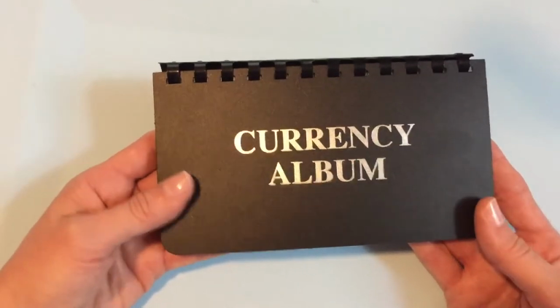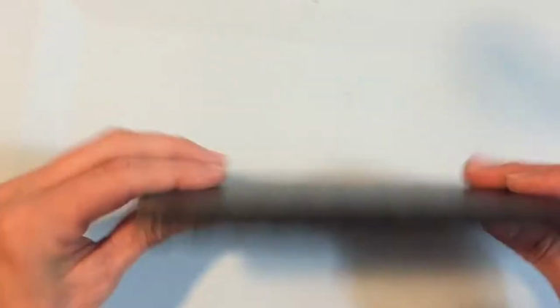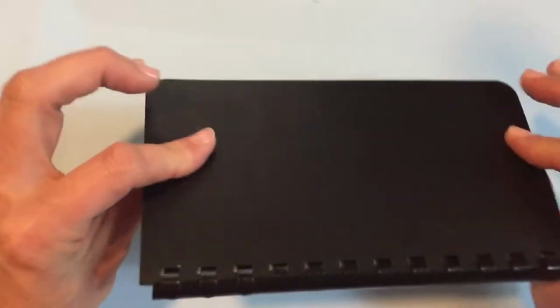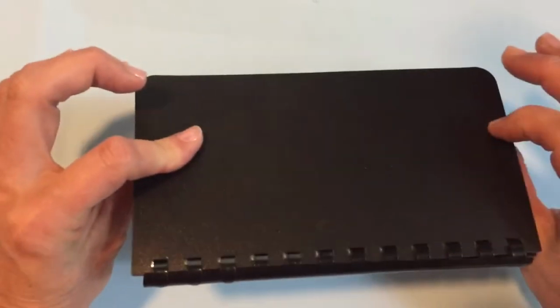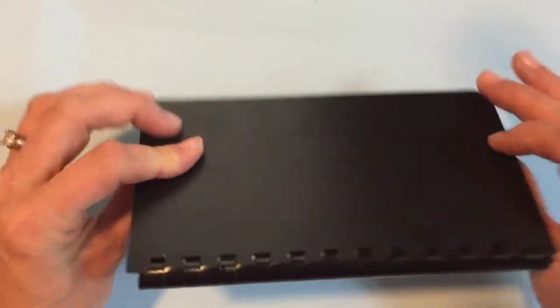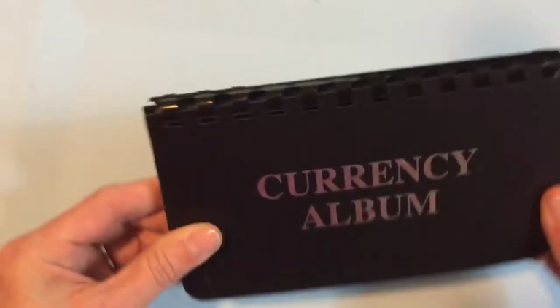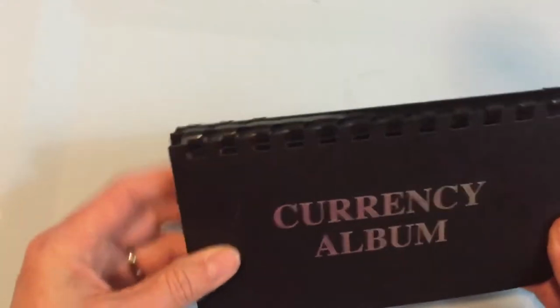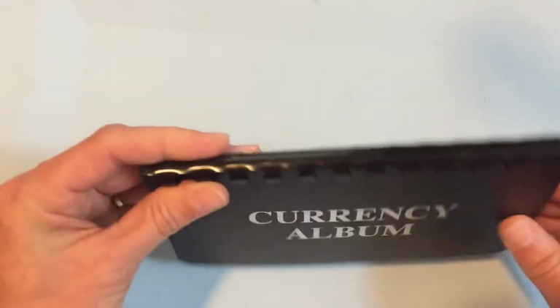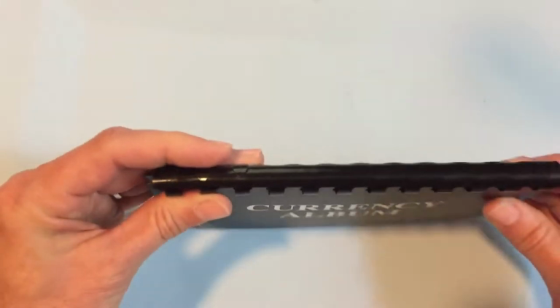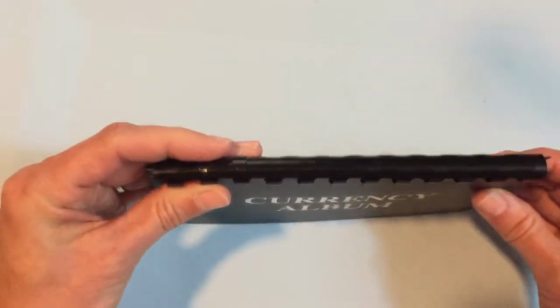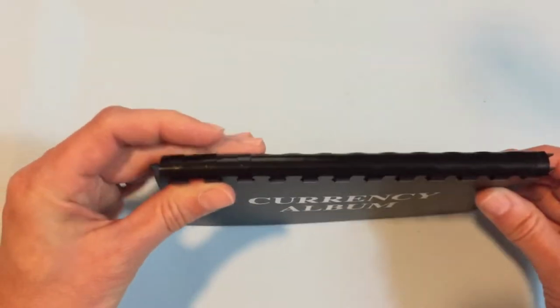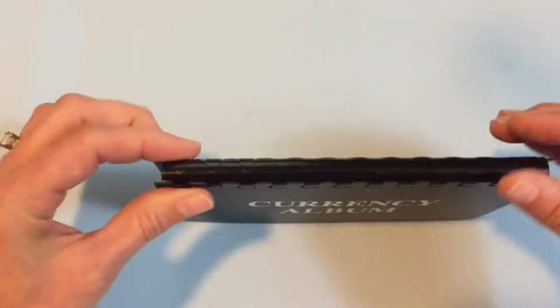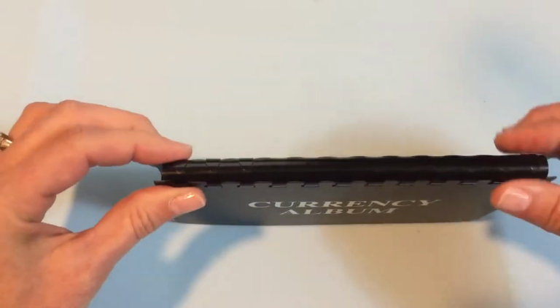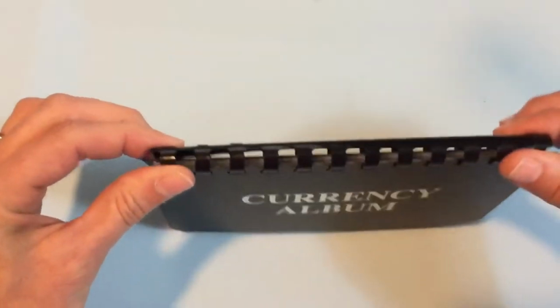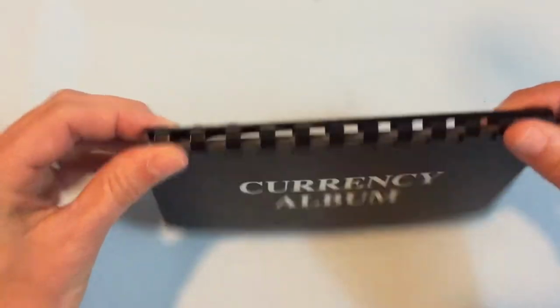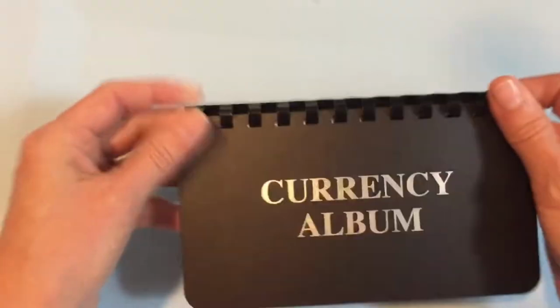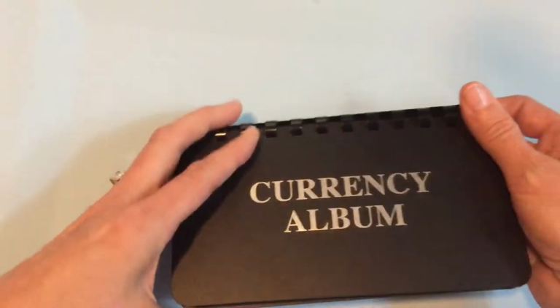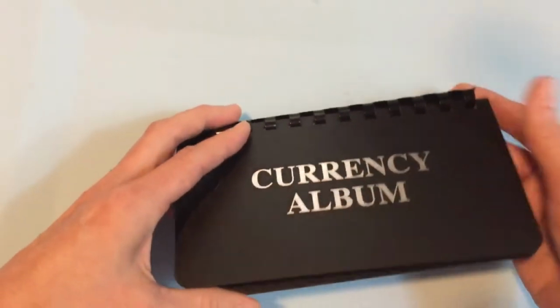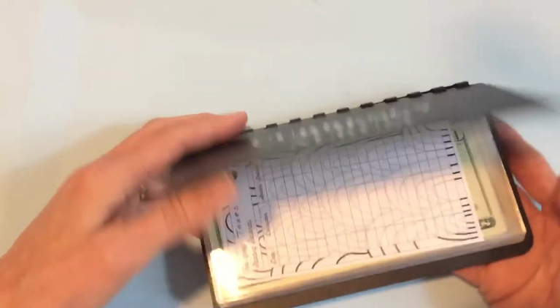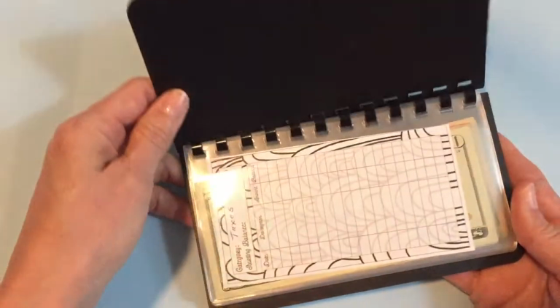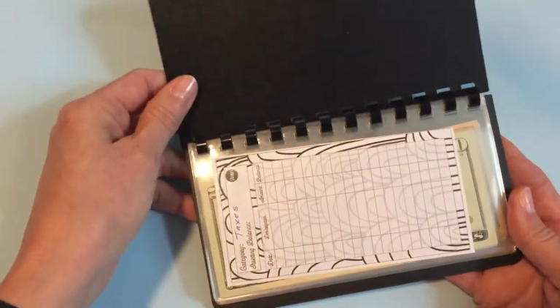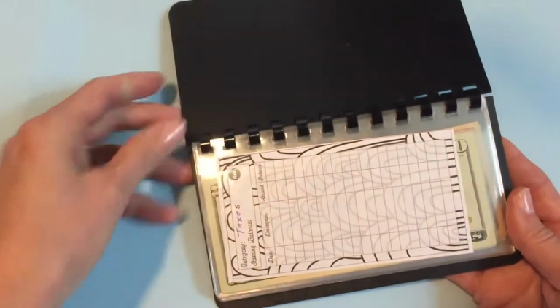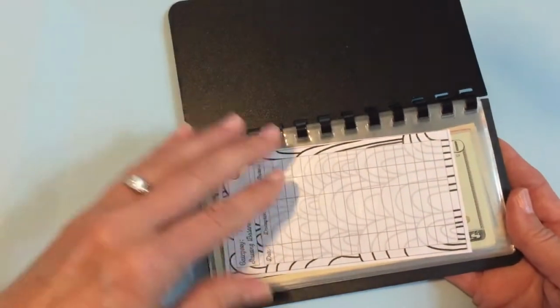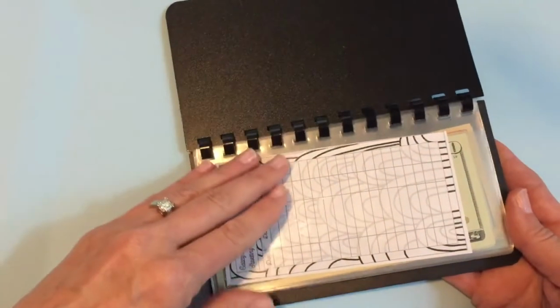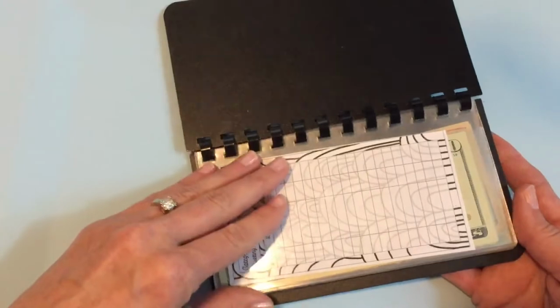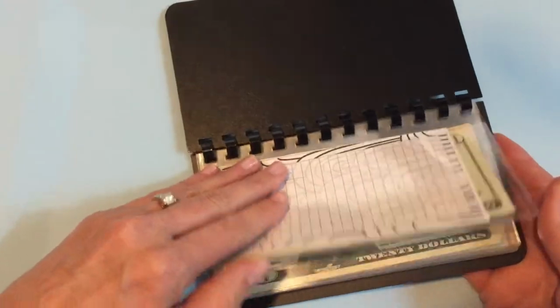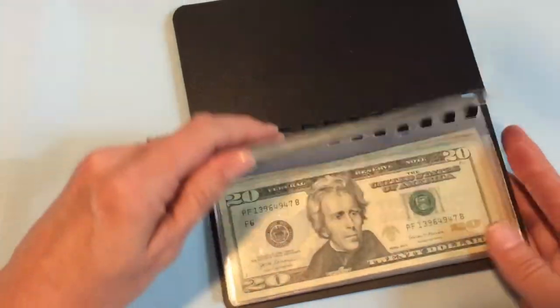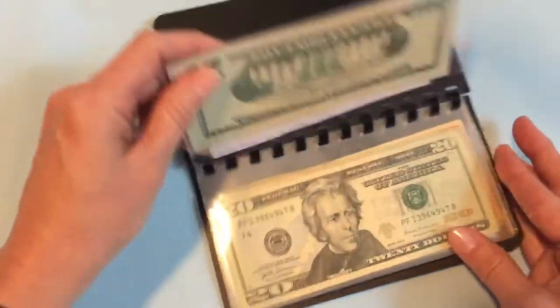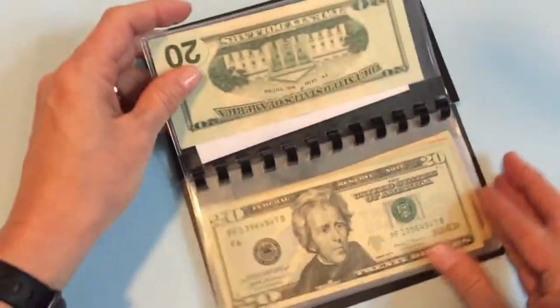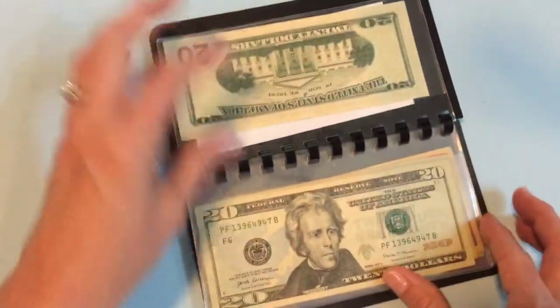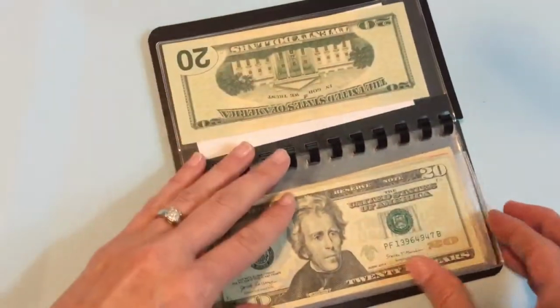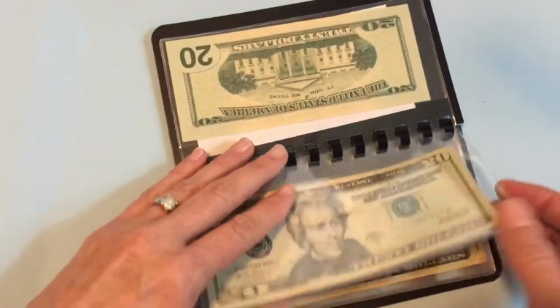This little album is very sturdy. It has a little binder on it and it comes with 10 little cash envelopes.